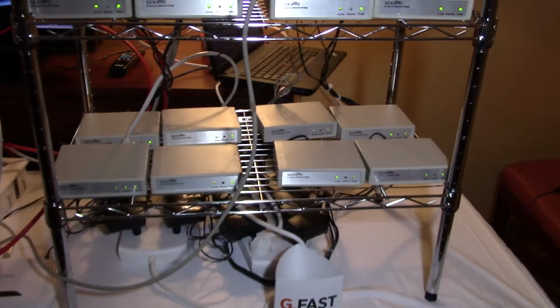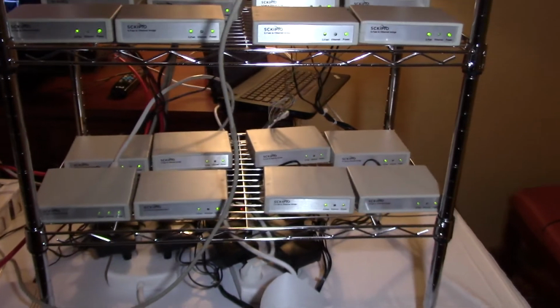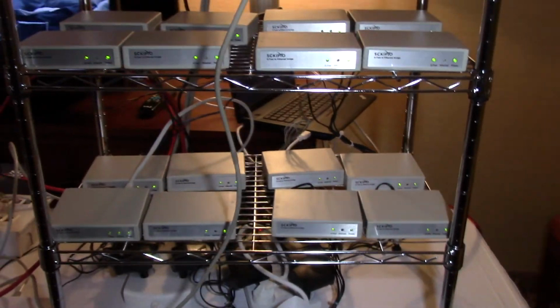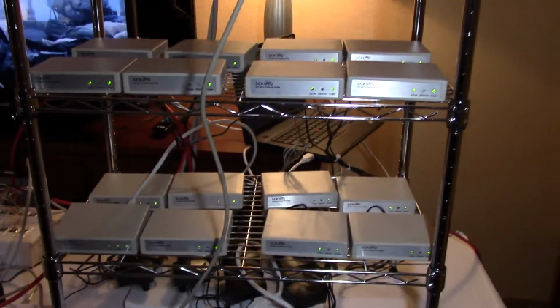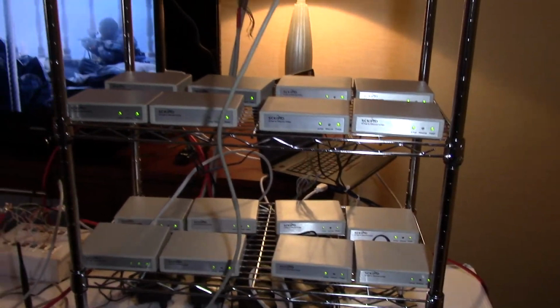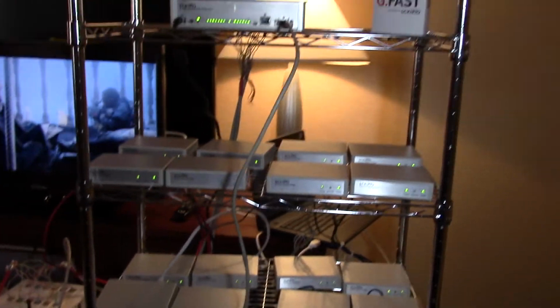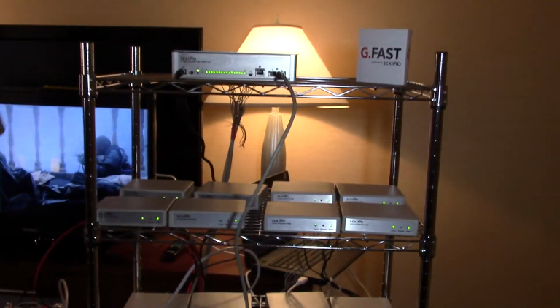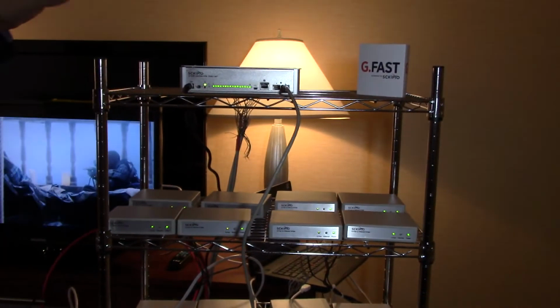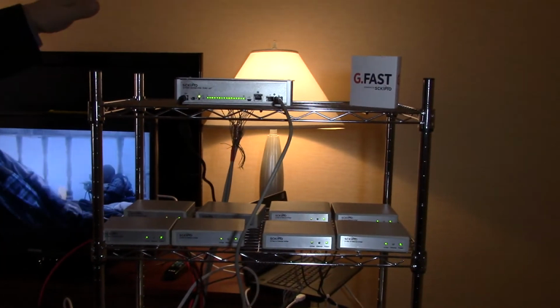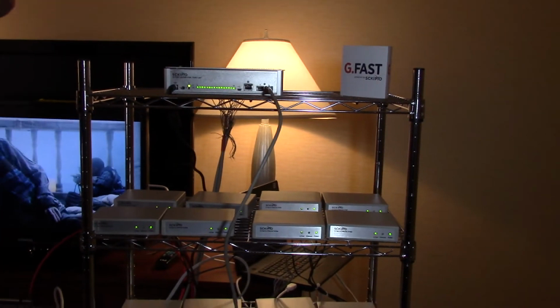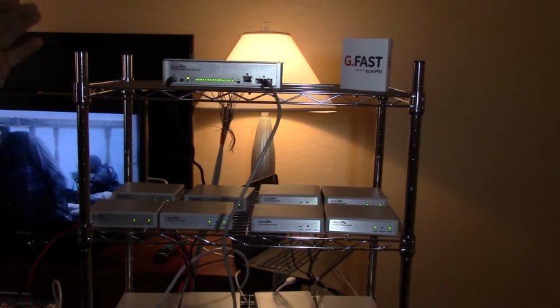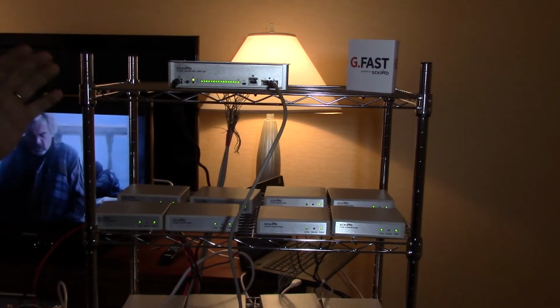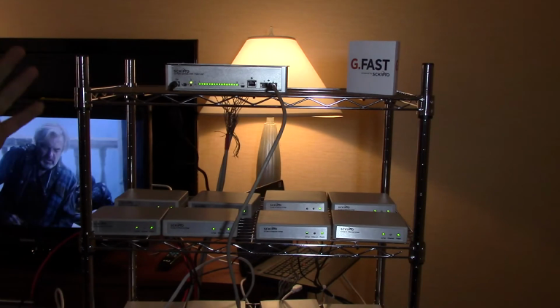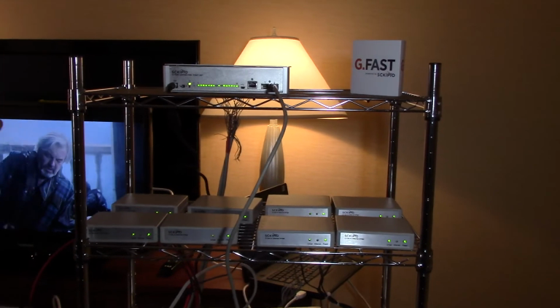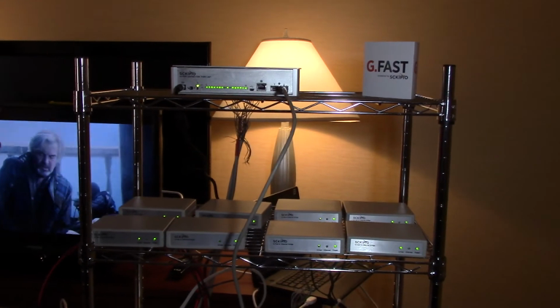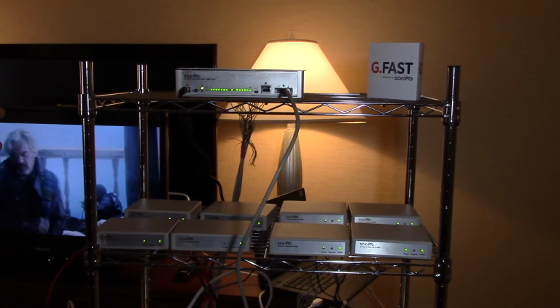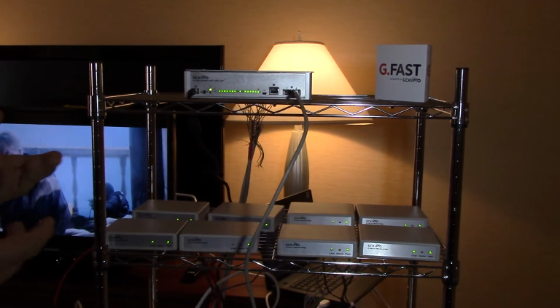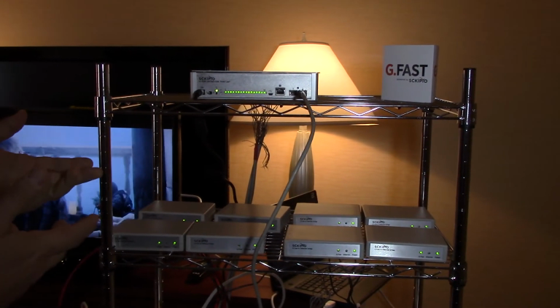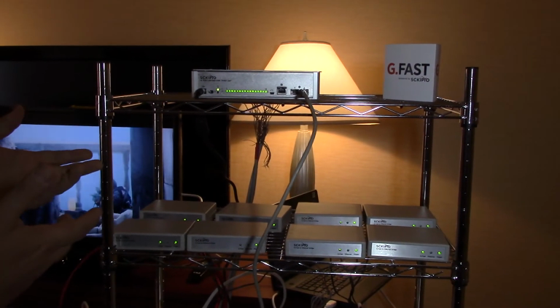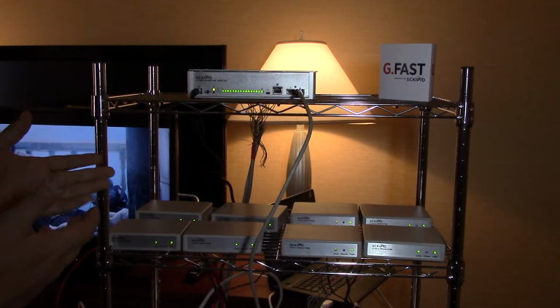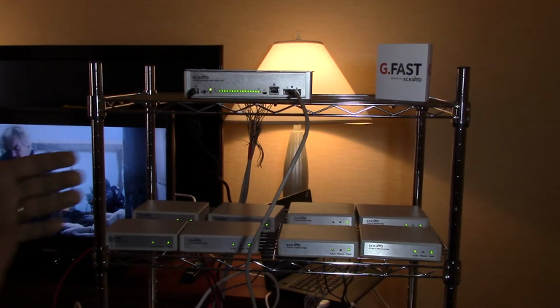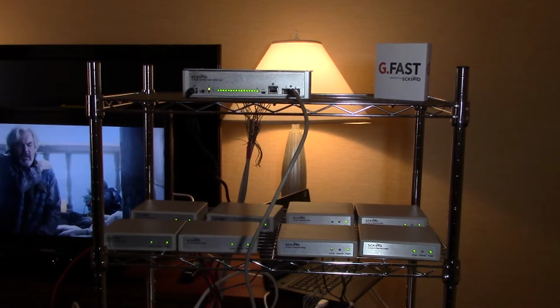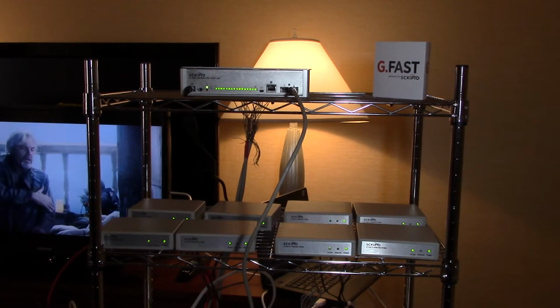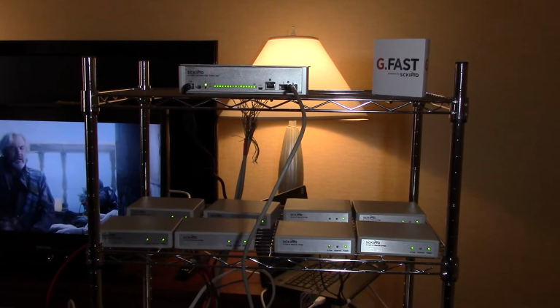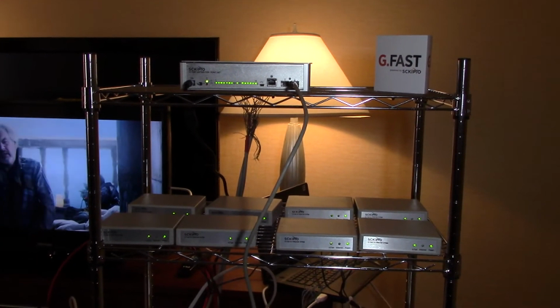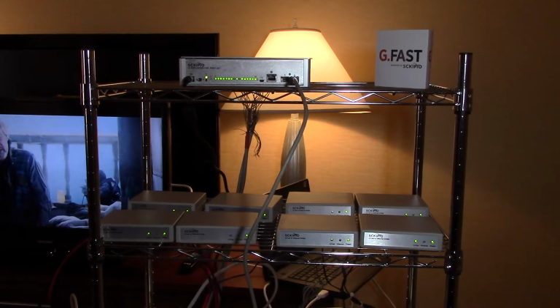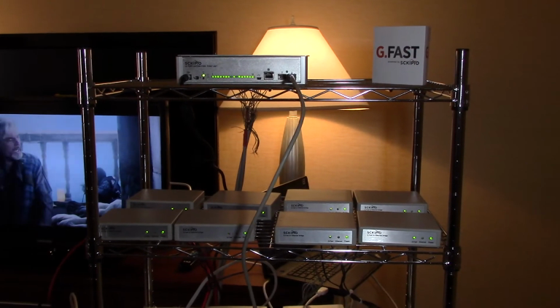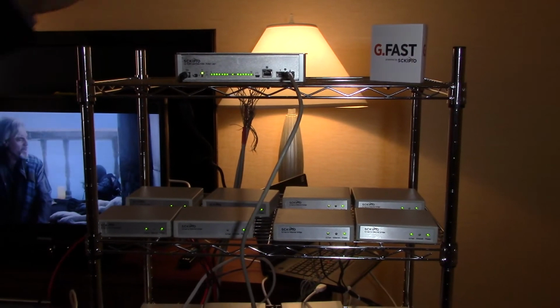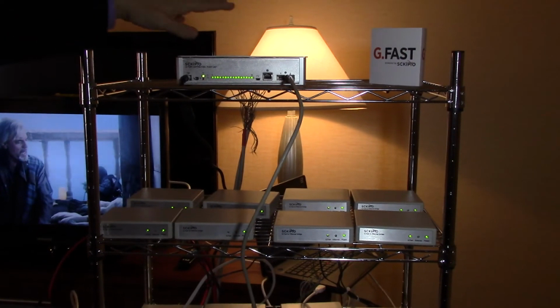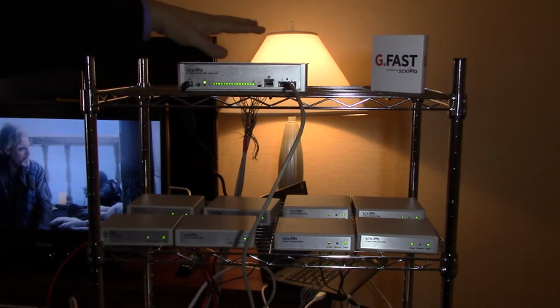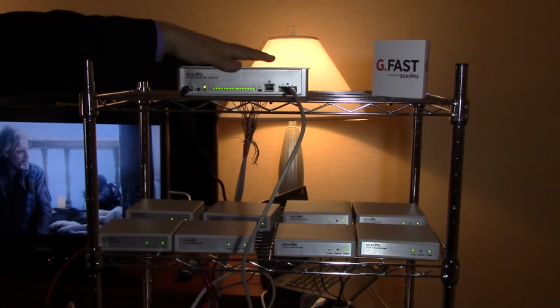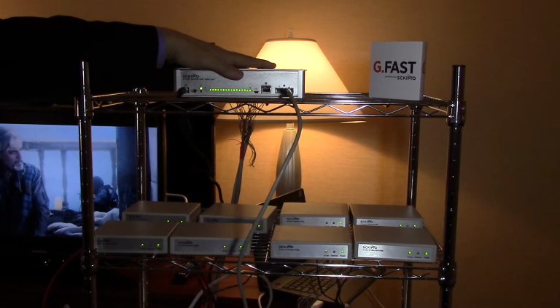The basic concept of G.fast is that you want to pull fiber closer to the house, and so you put that into a box like this.